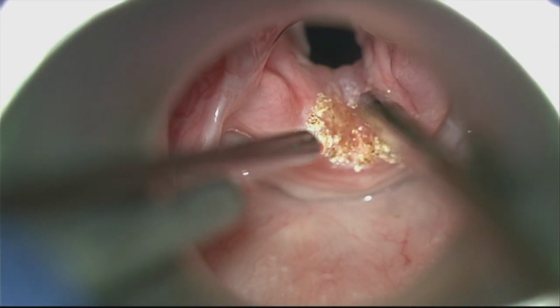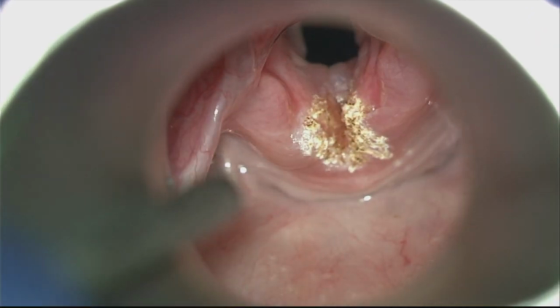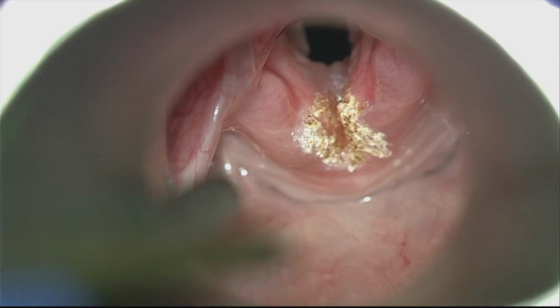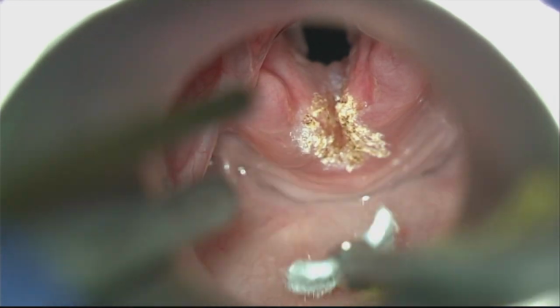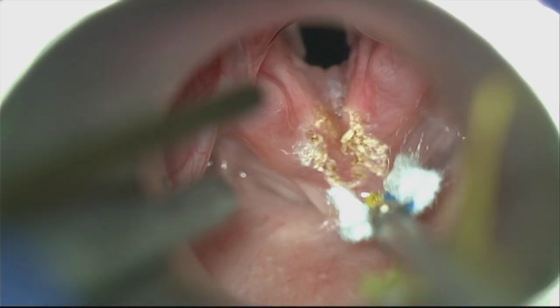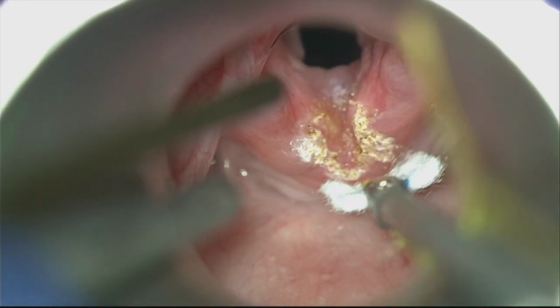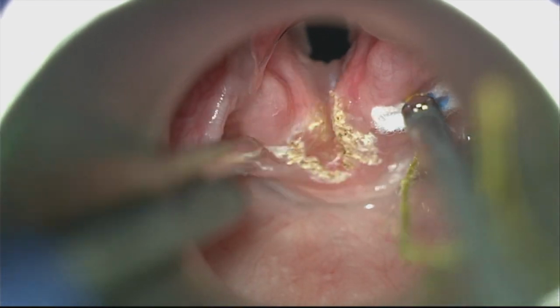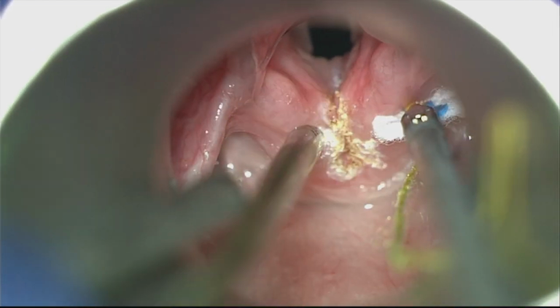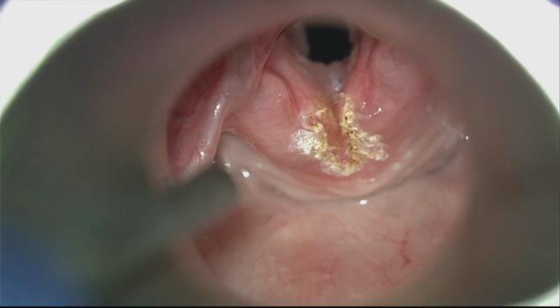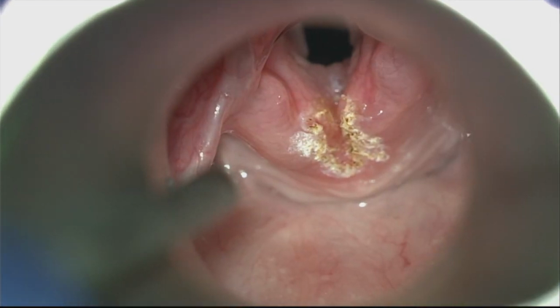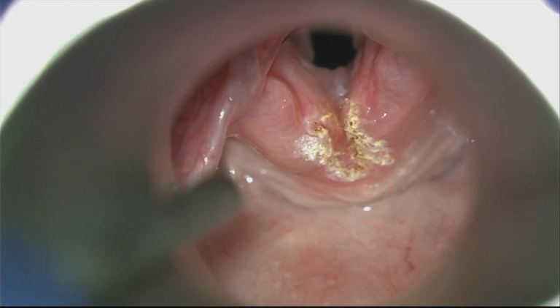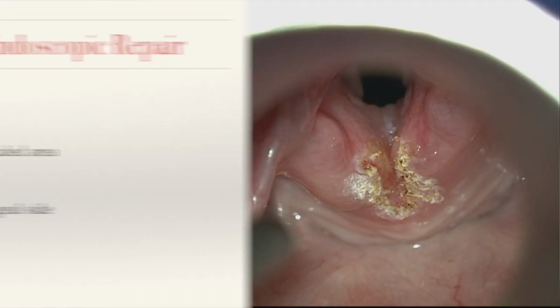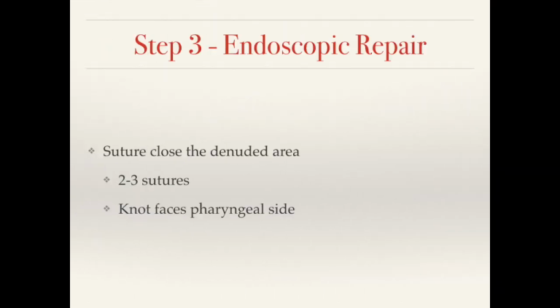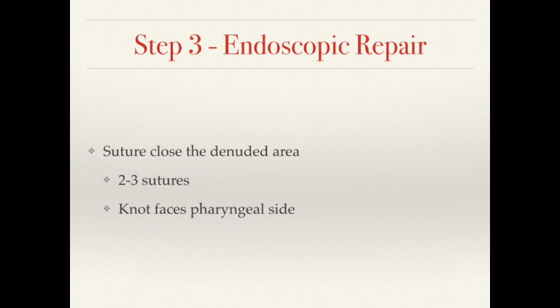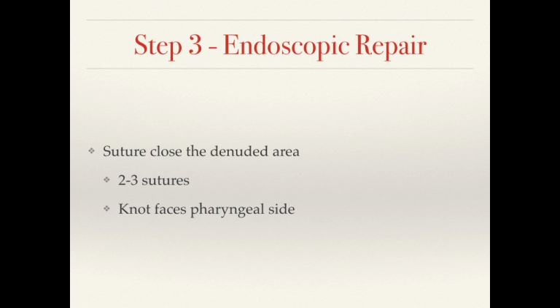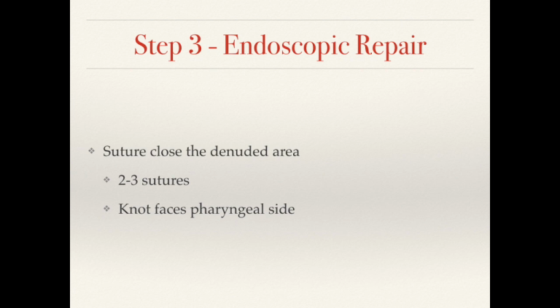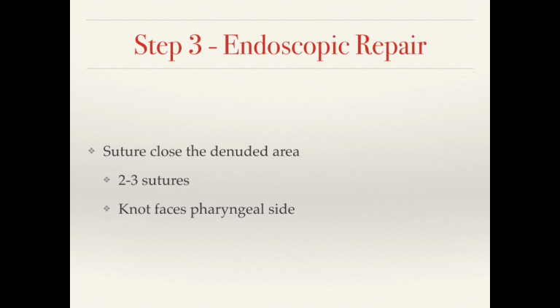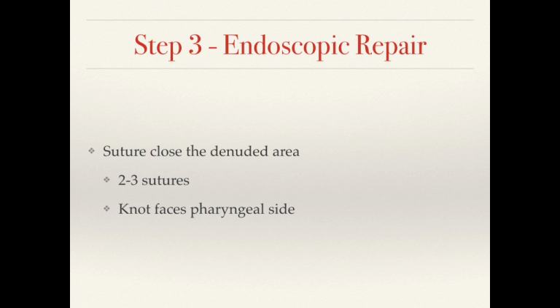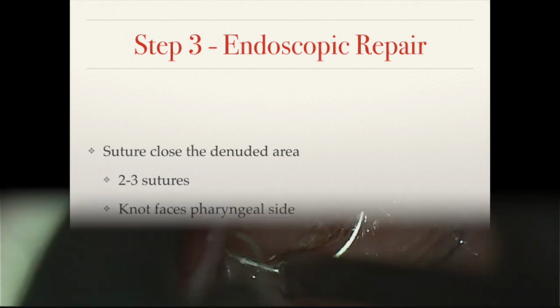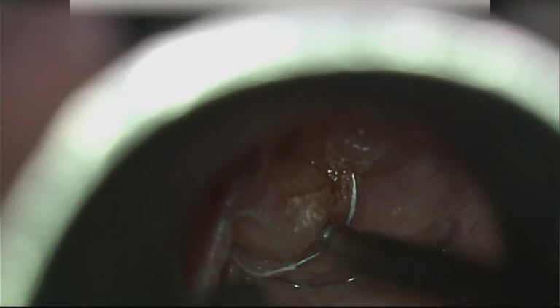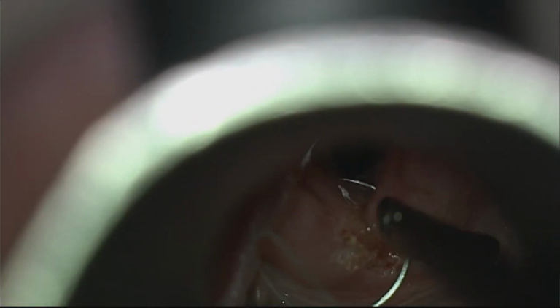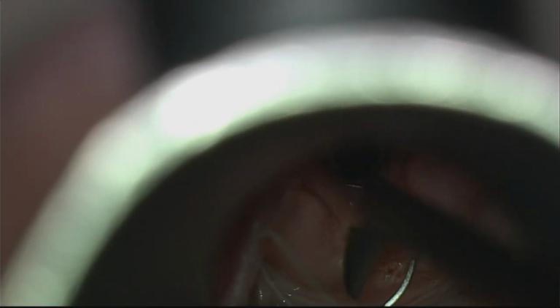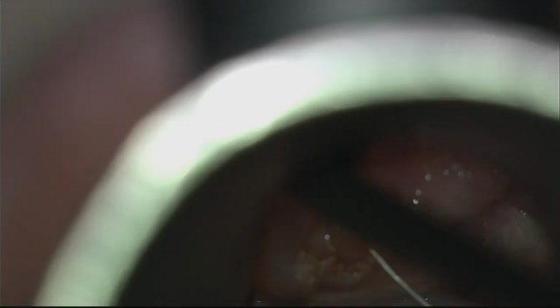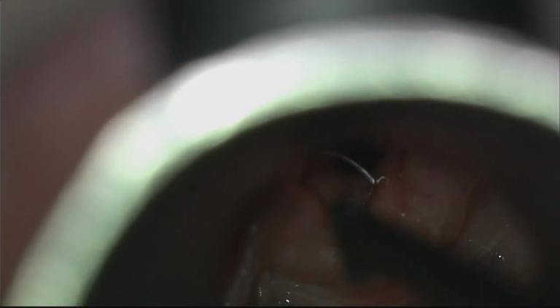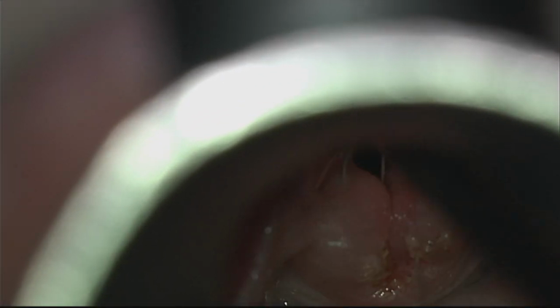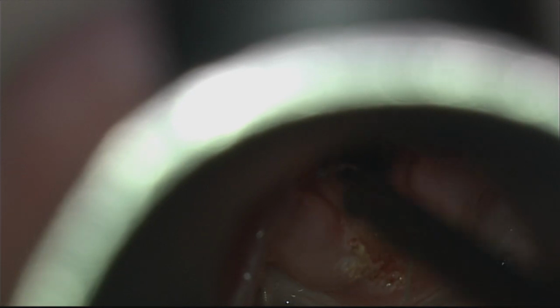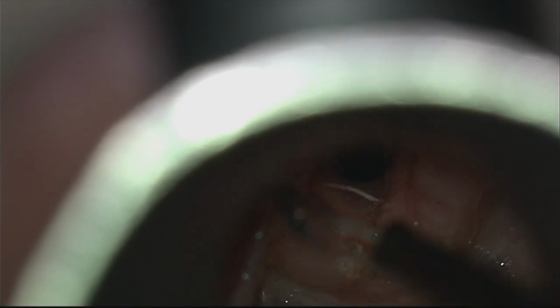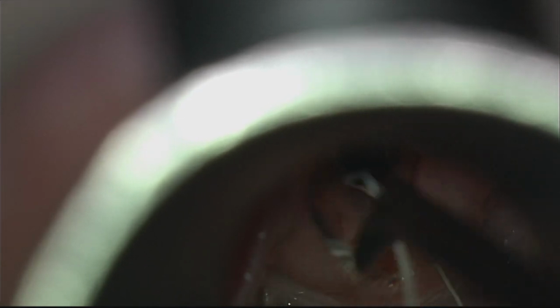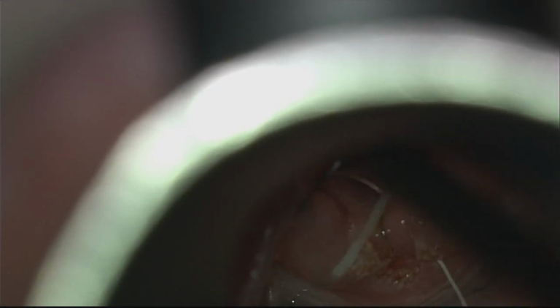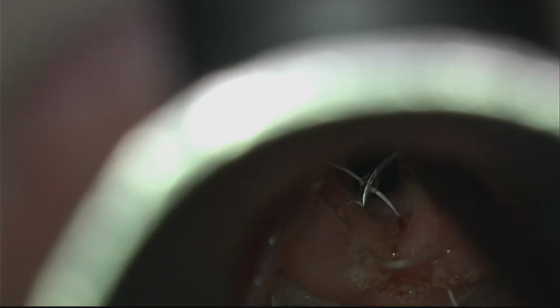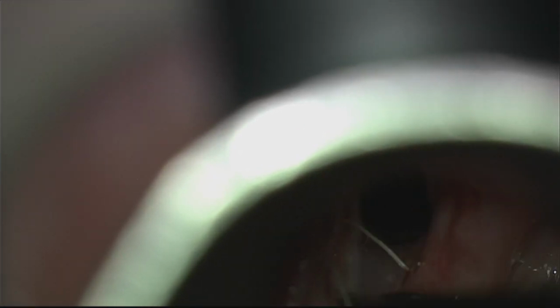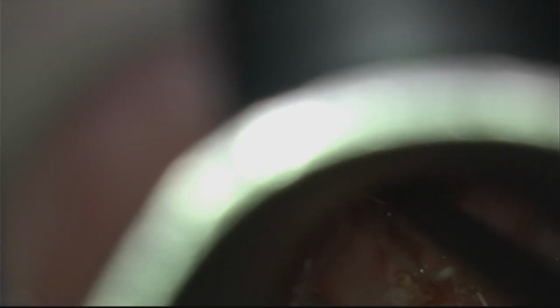This is a fast video just to give you an idea of what we do. After you denude the area, you use suture to close it — typically two or three sutures. You want the sutures to face the pharyngeal side.